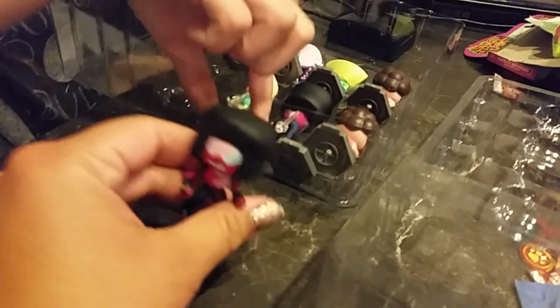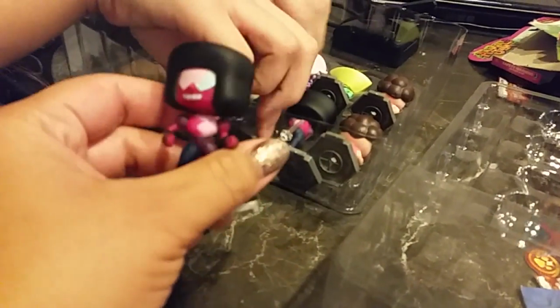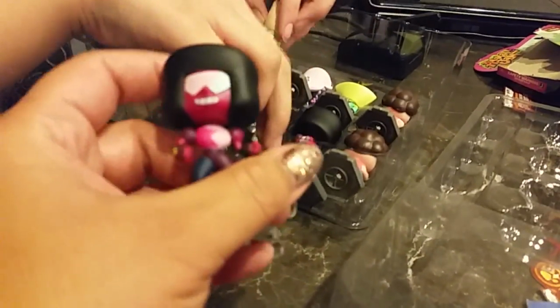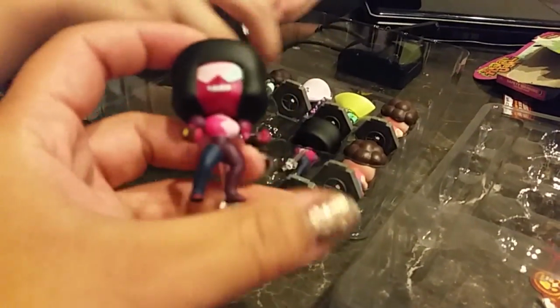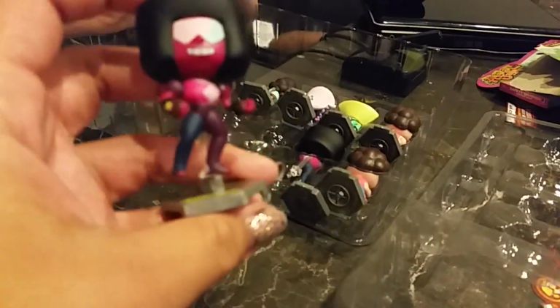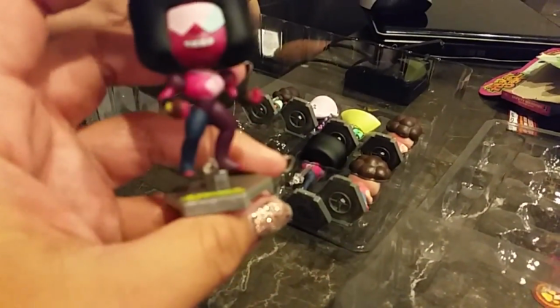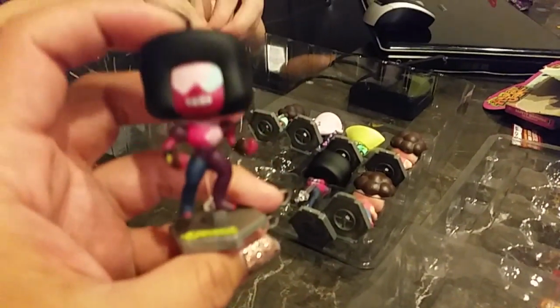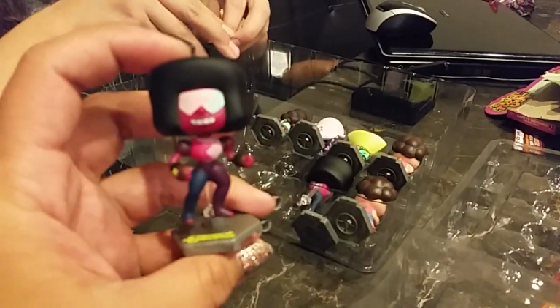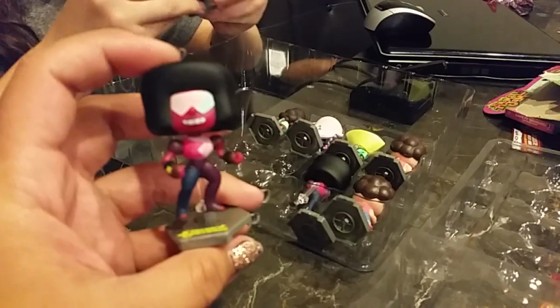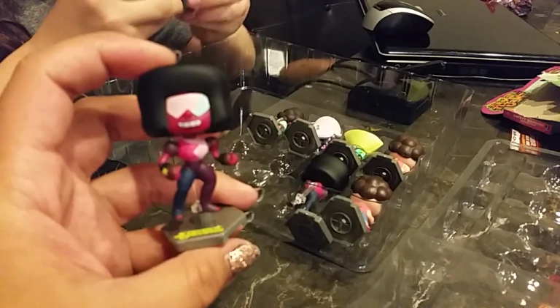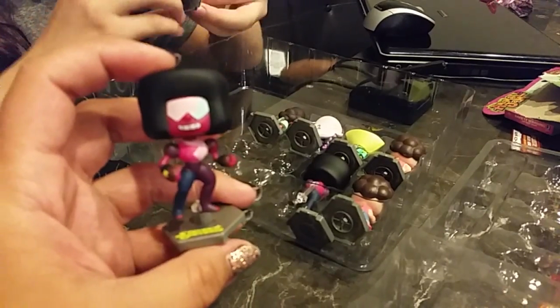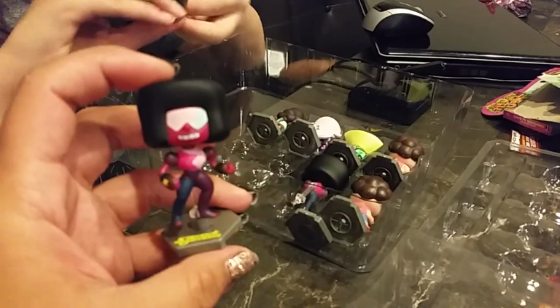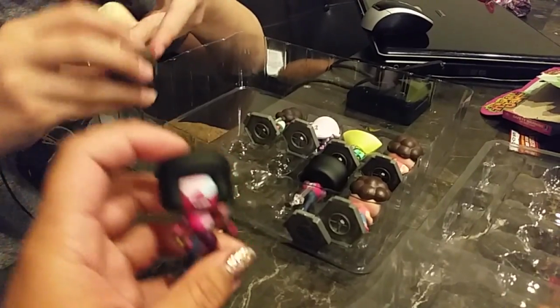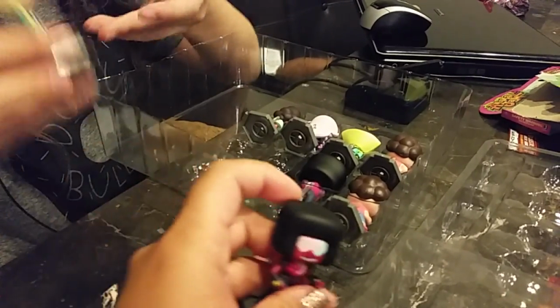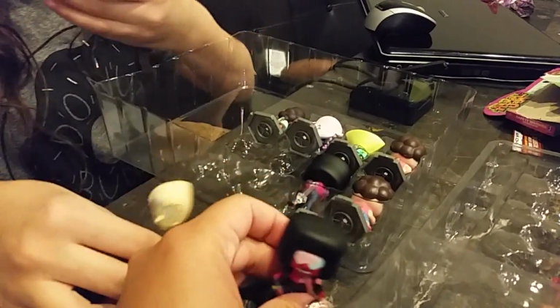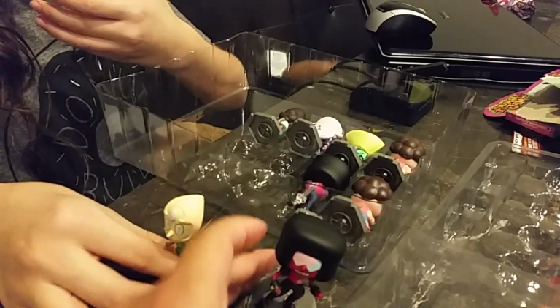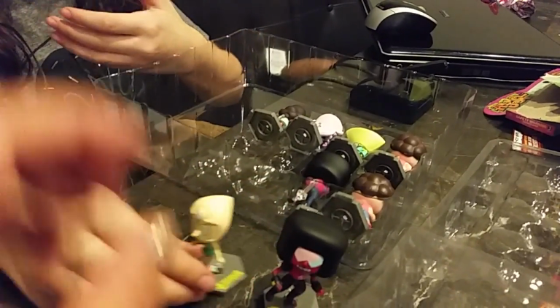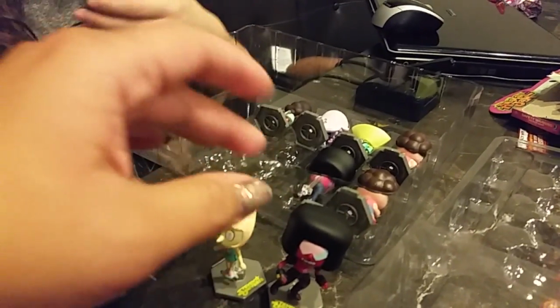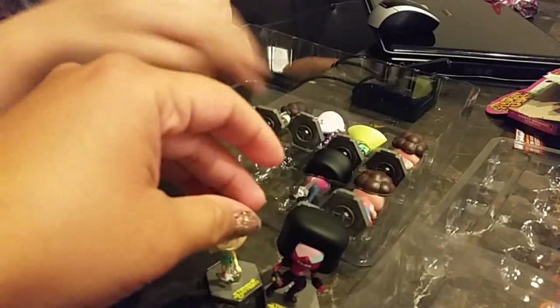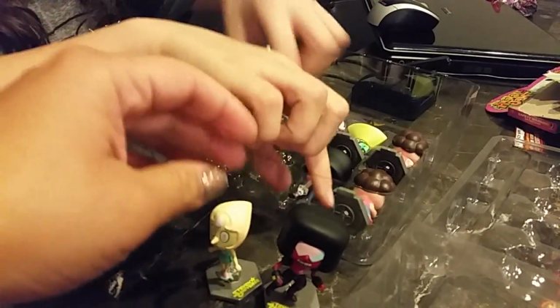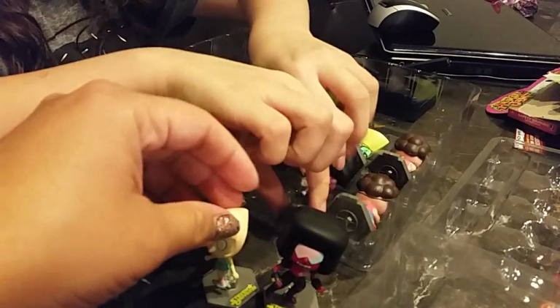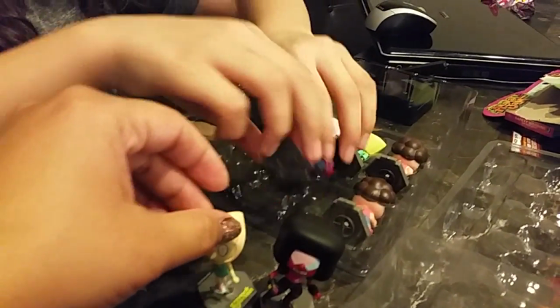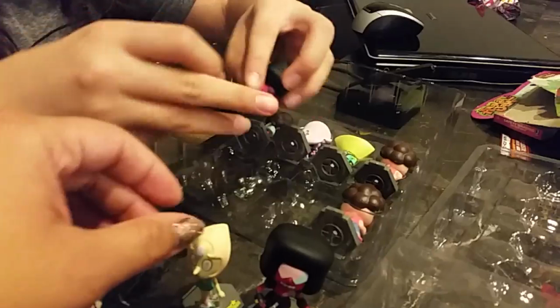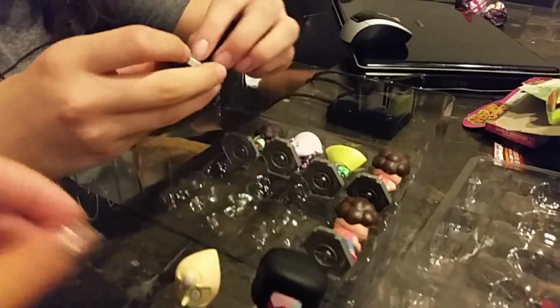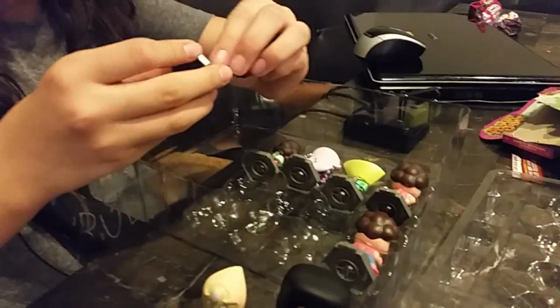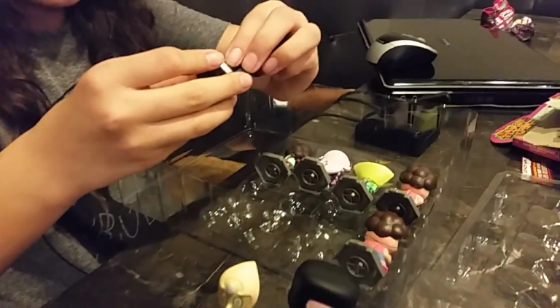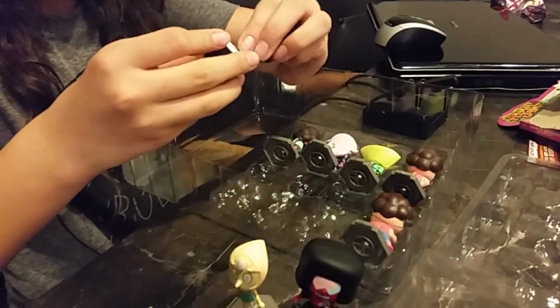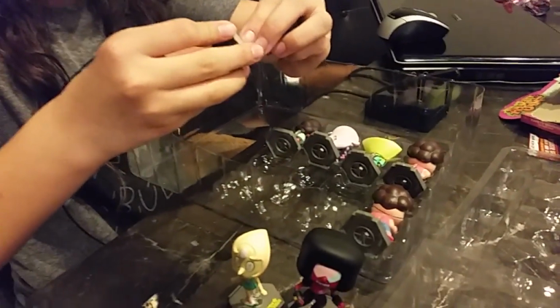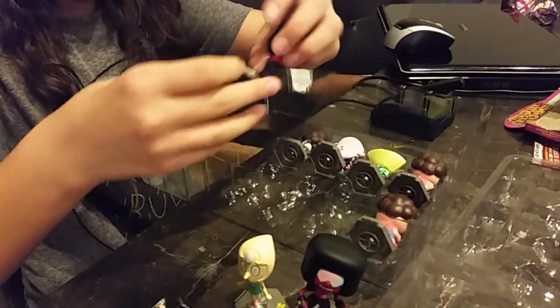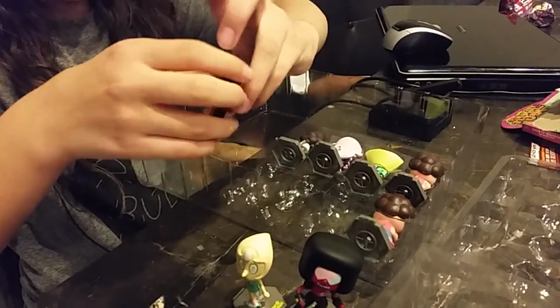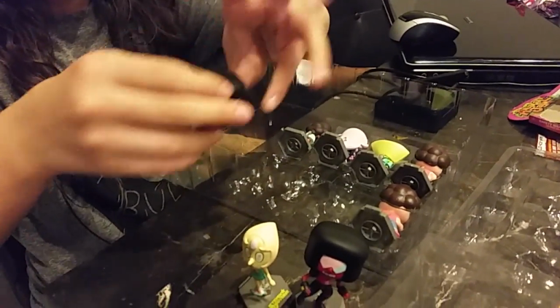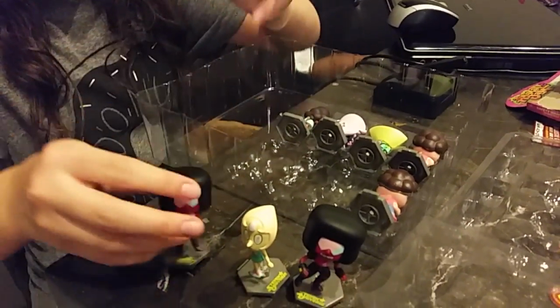Garnet? That's daddy's work stone. We have Pearl. And then we have another Garnet.